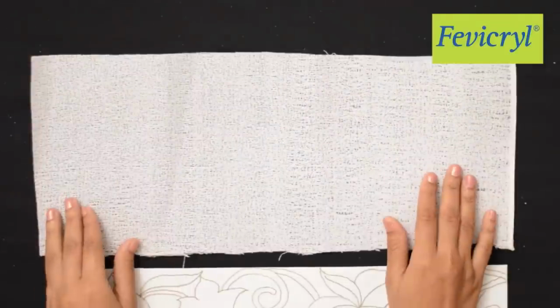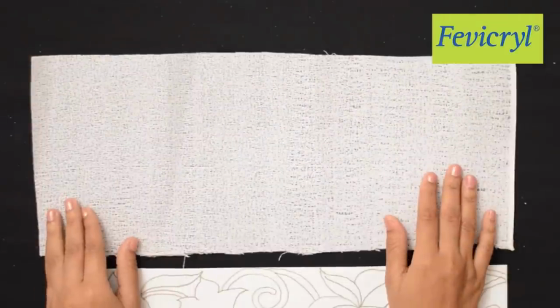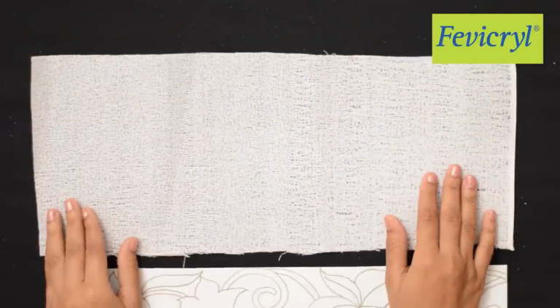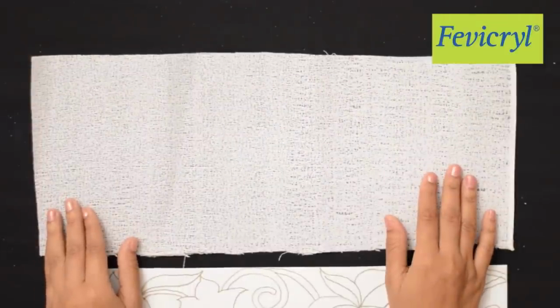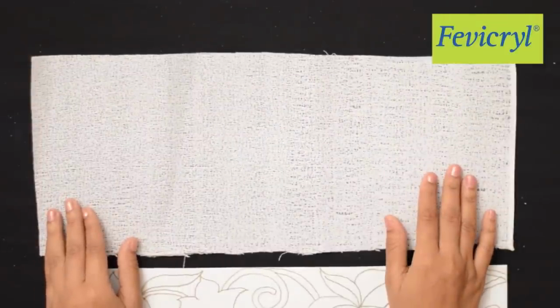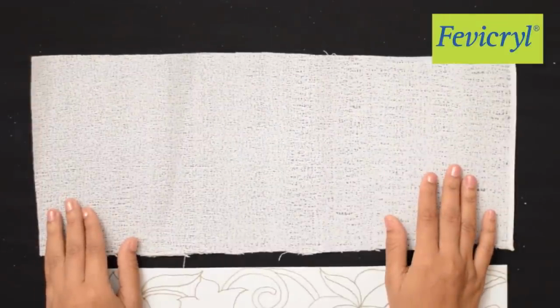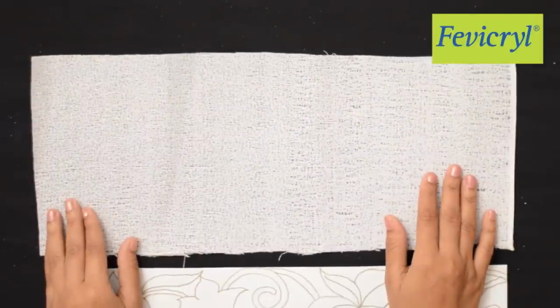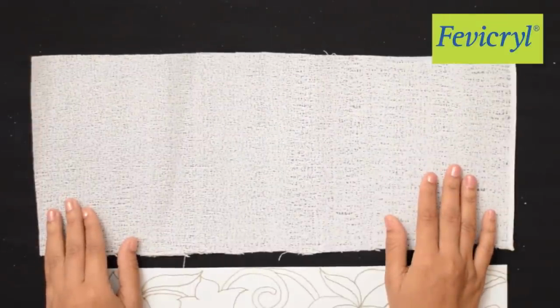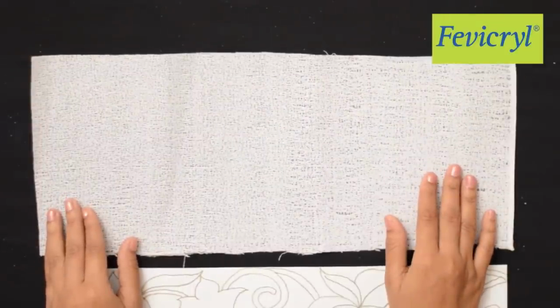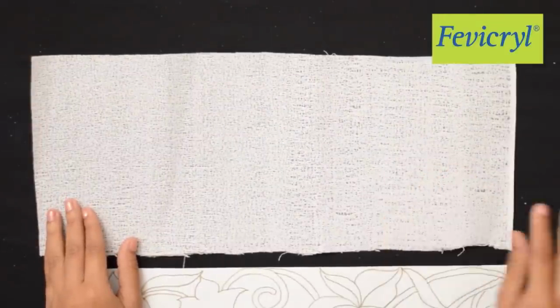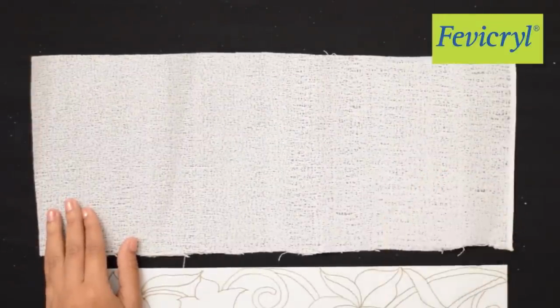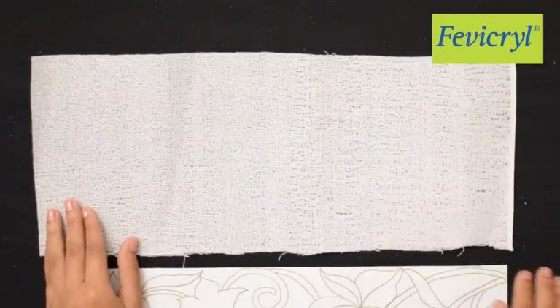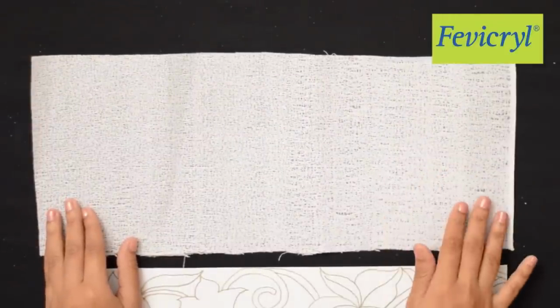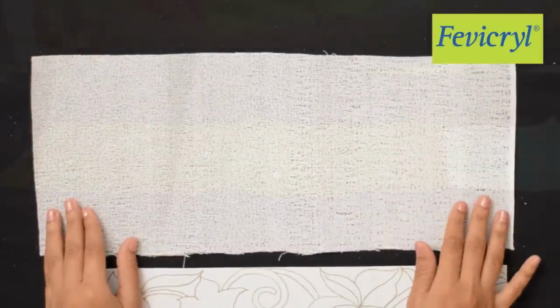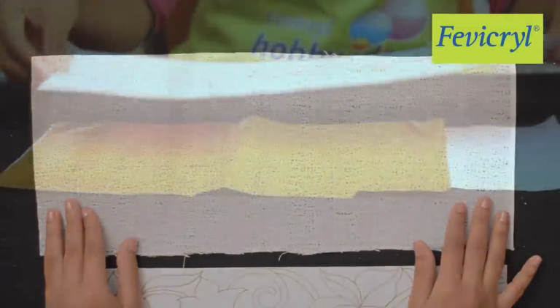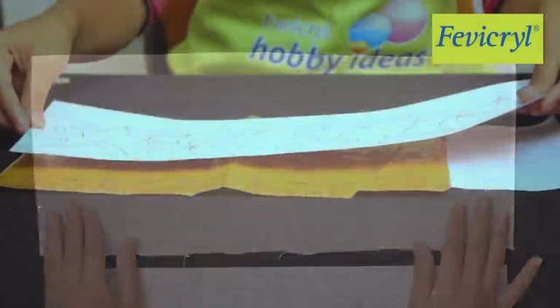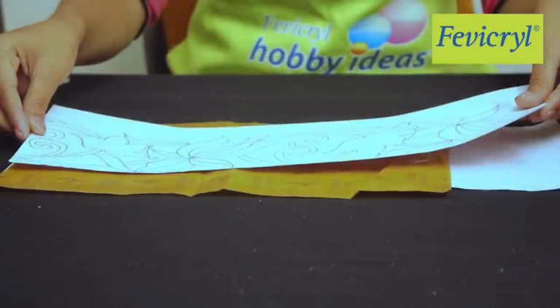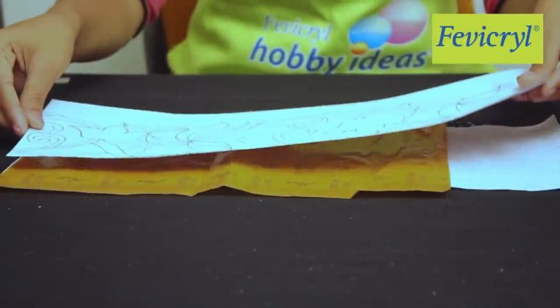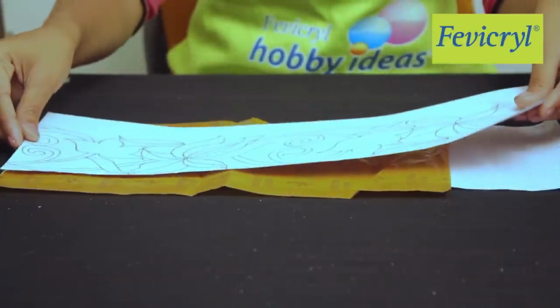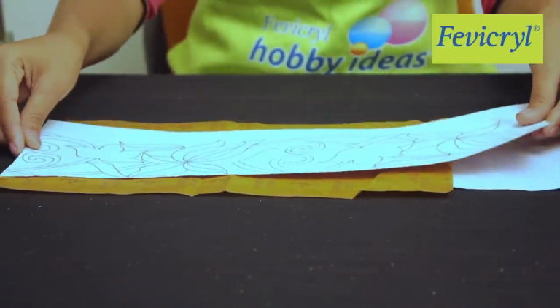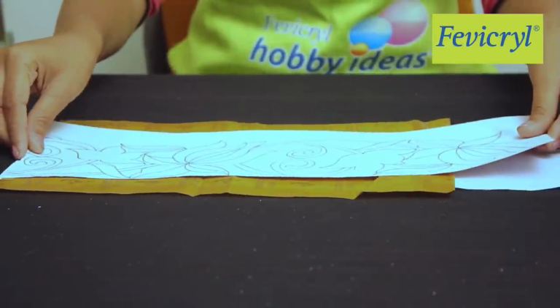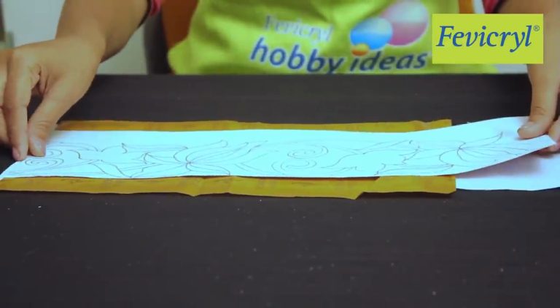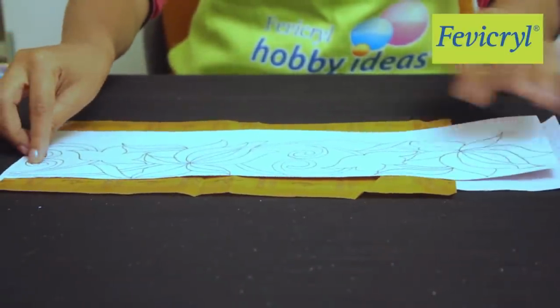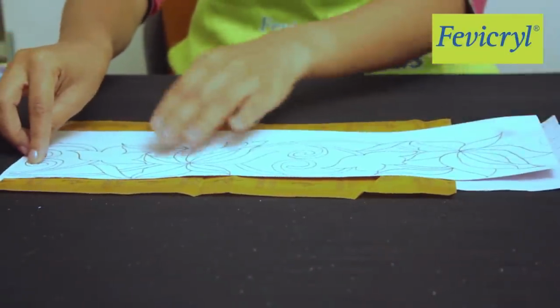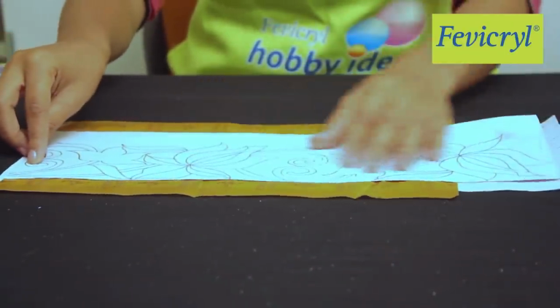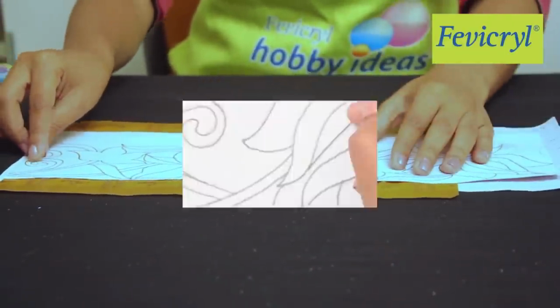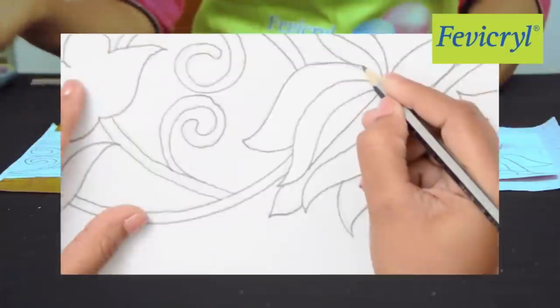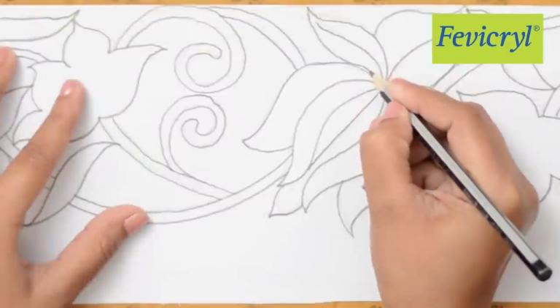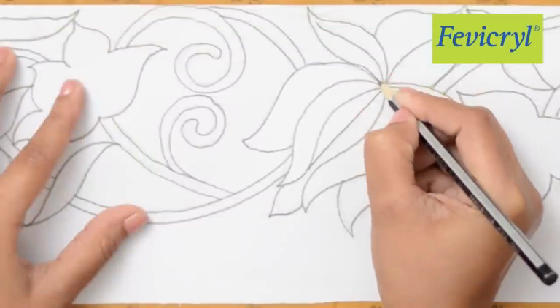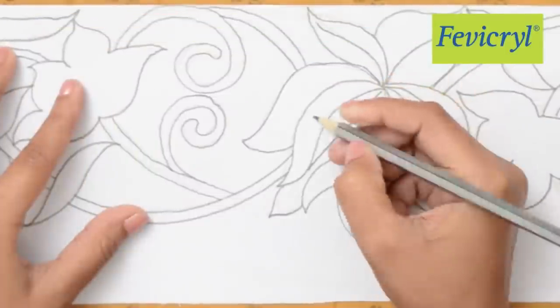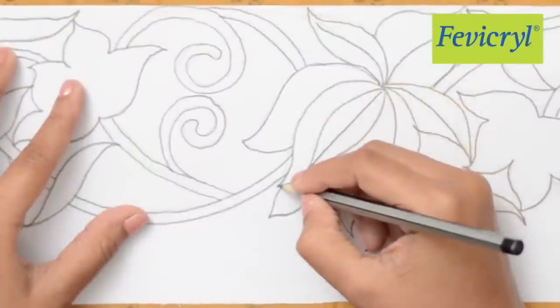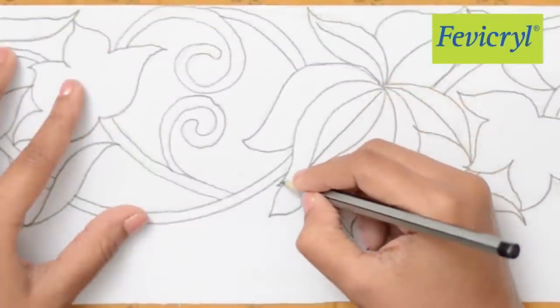Method: Draw a Lotus Border Design on the paper as shown, with a thickness of 5 inches. Trace the border design onto the paper canvas using yellow carbon paper.